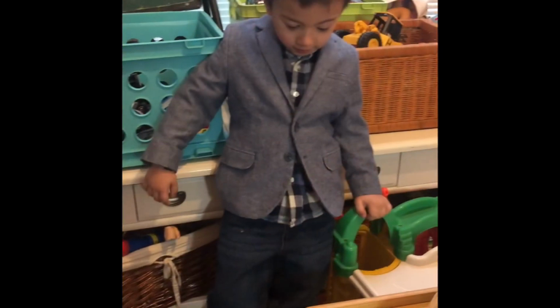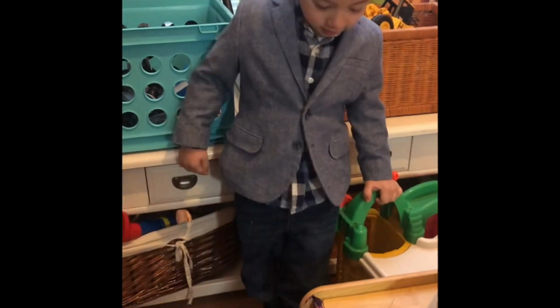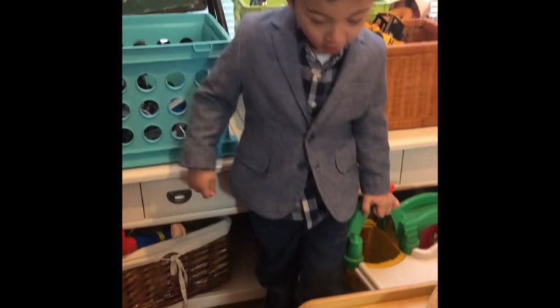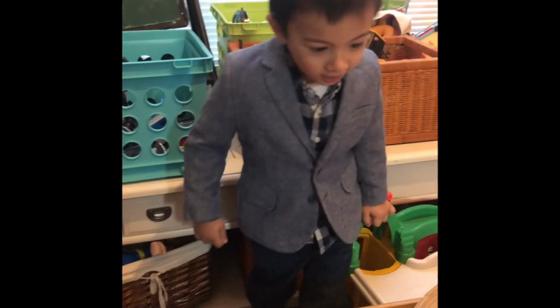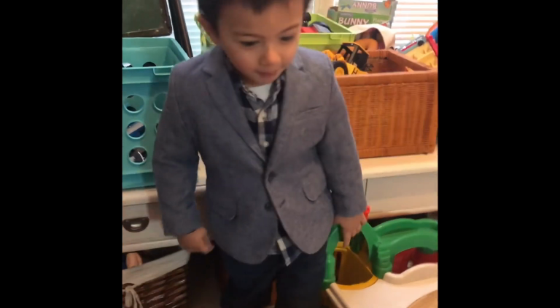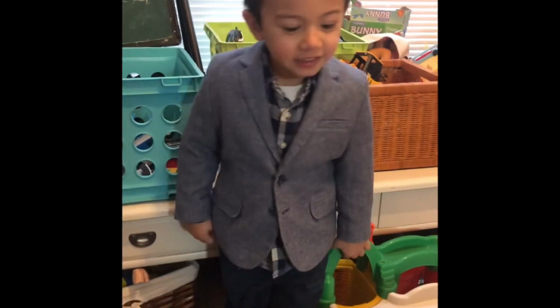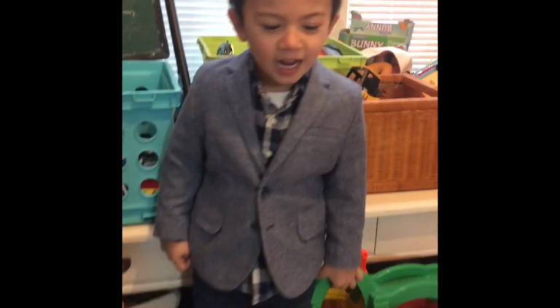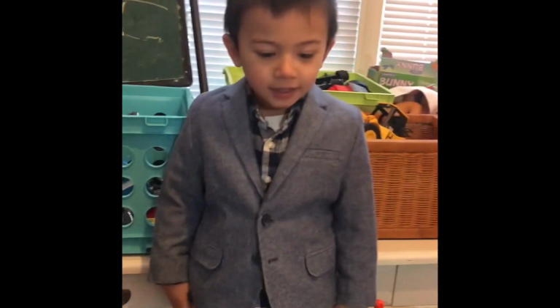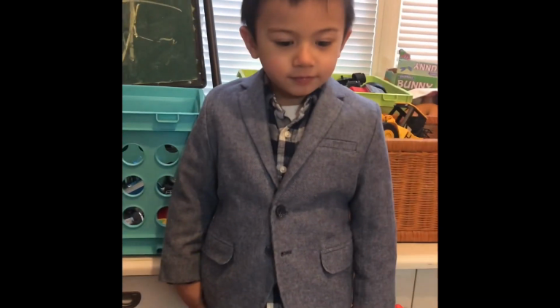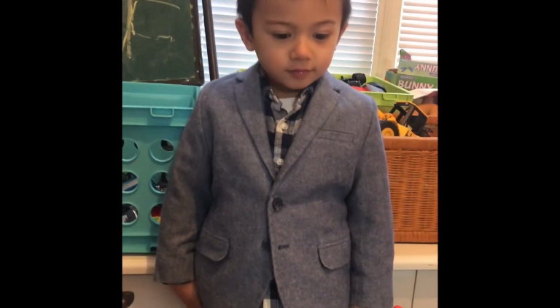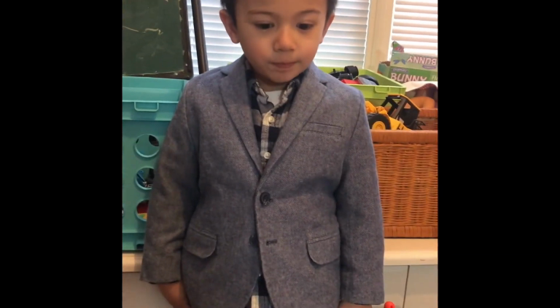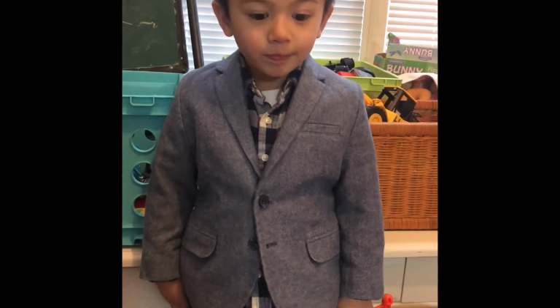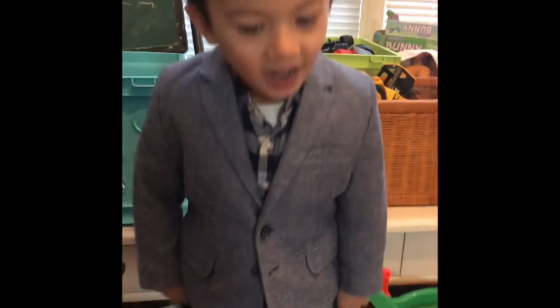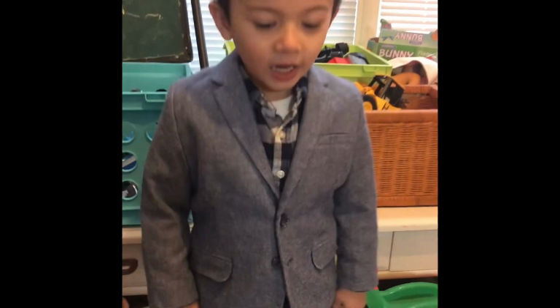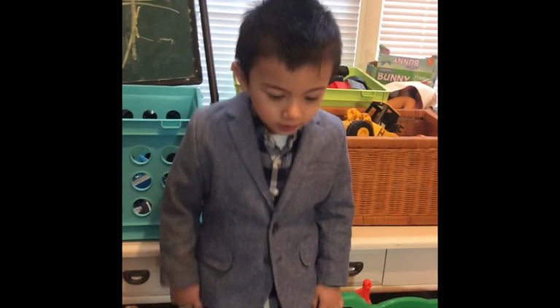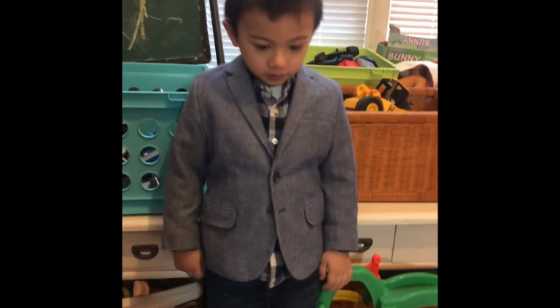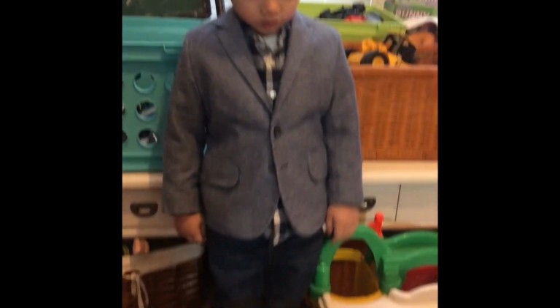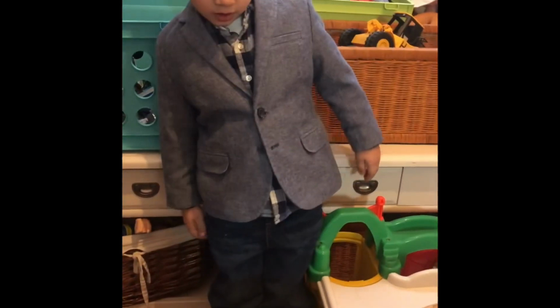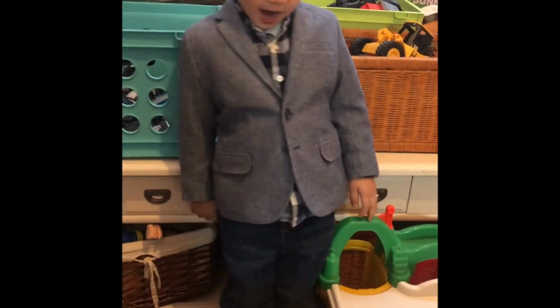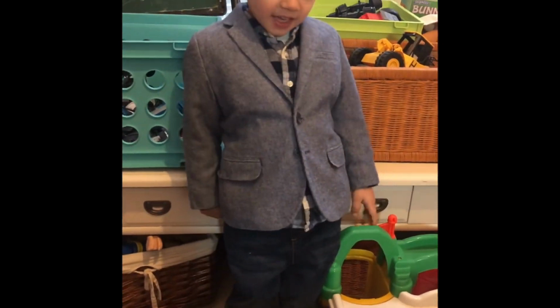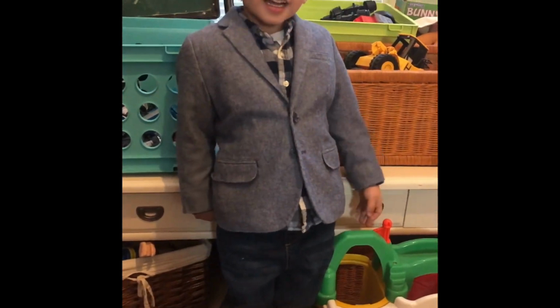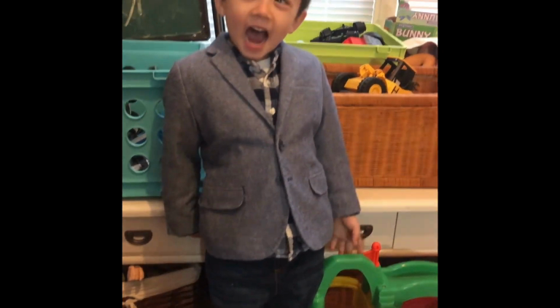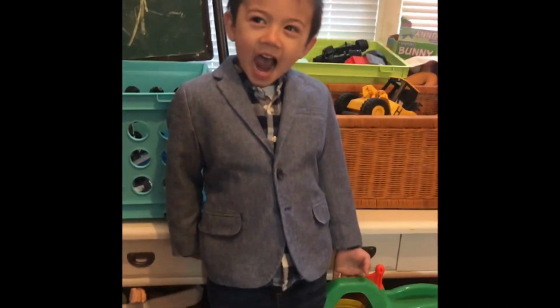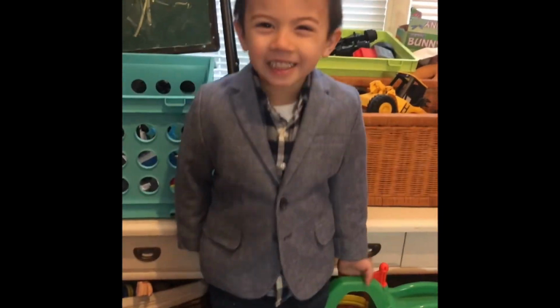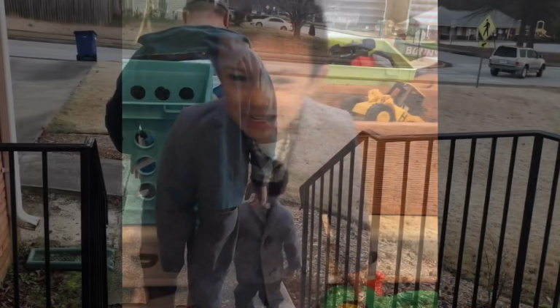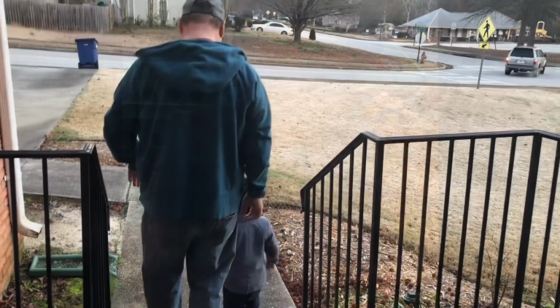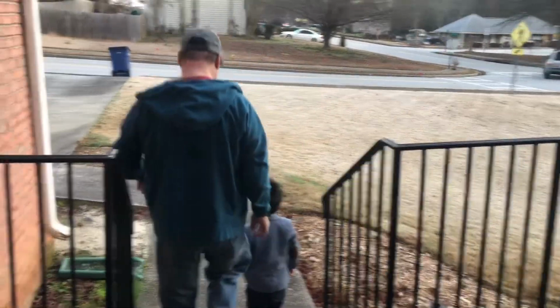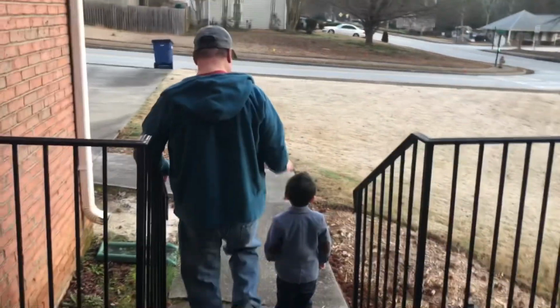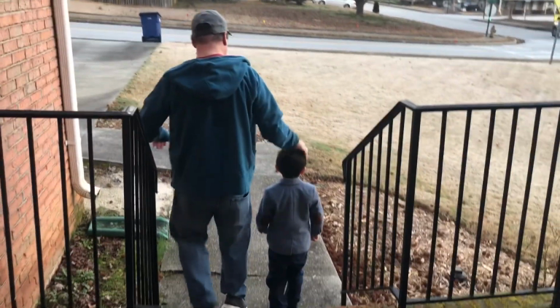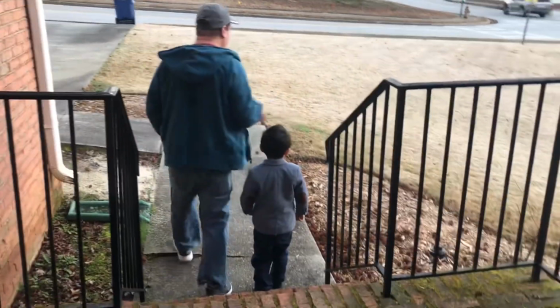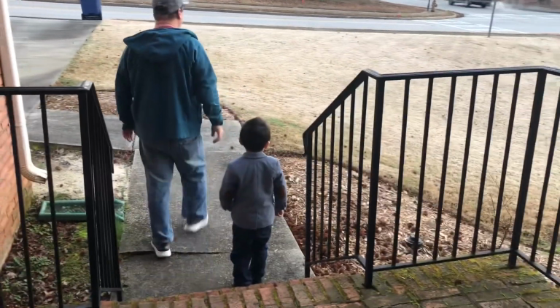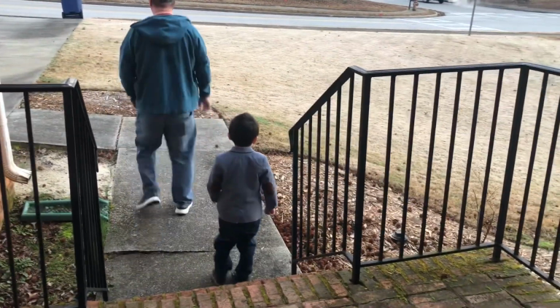Happy Valentine's! Happy Valentine's! From Braden. Happy Valentine's Day, Brayden.